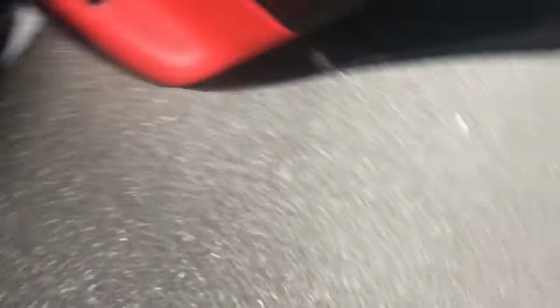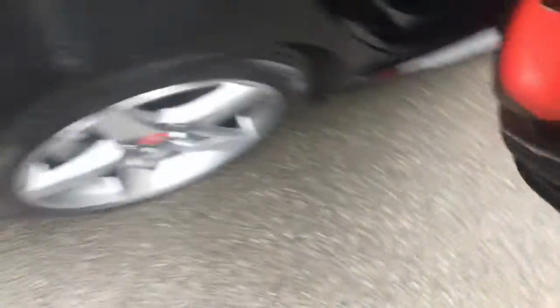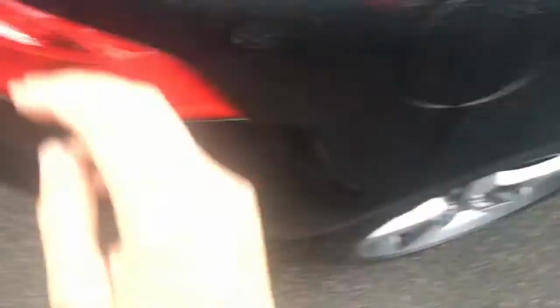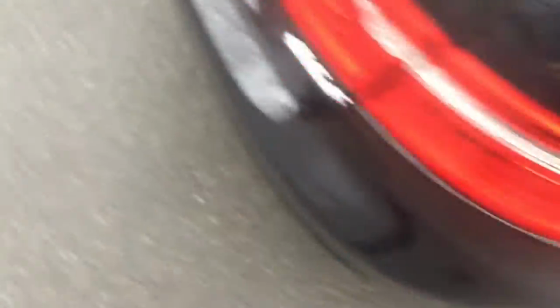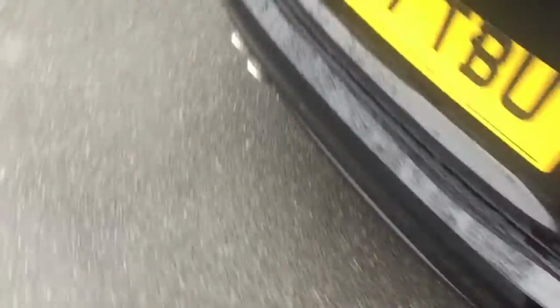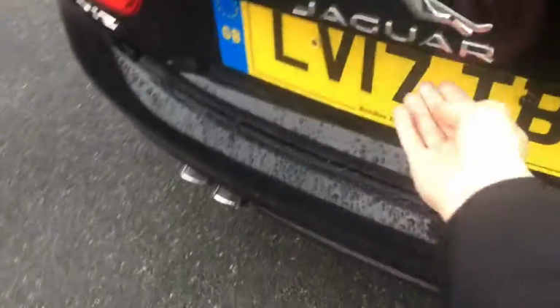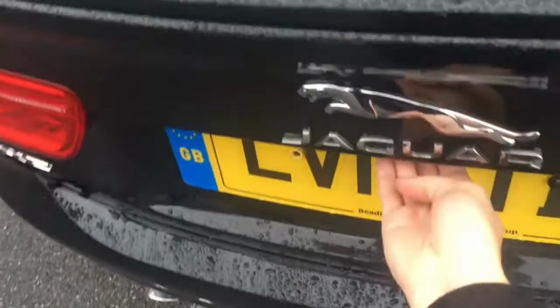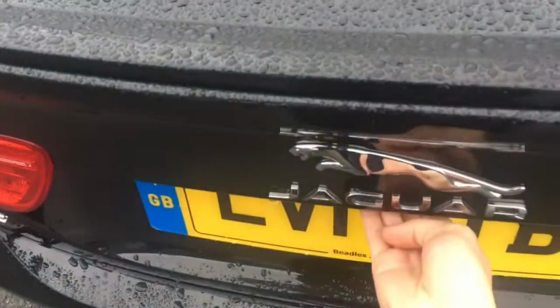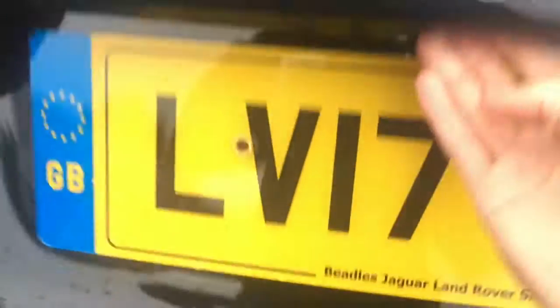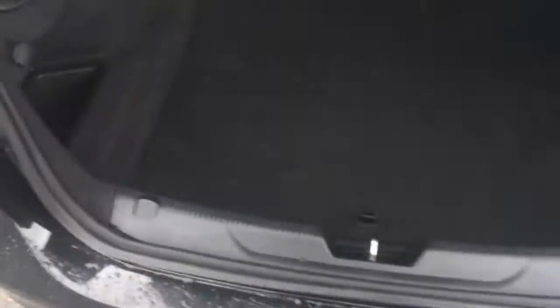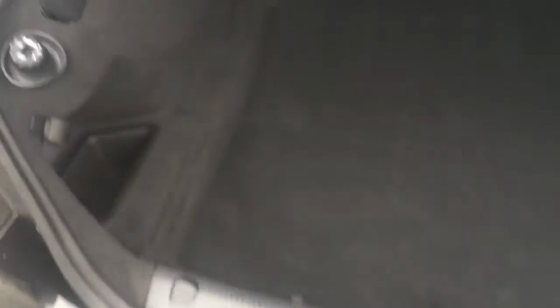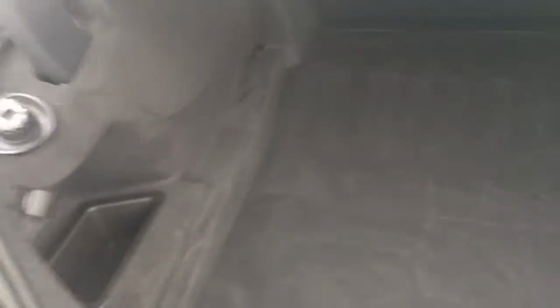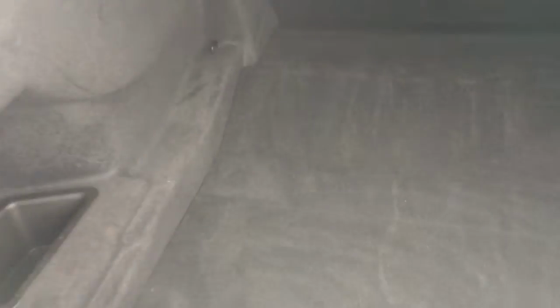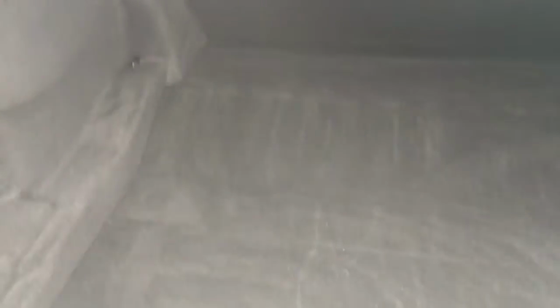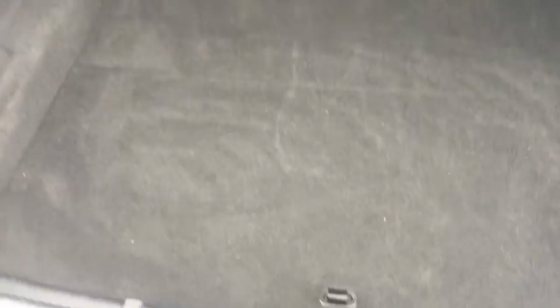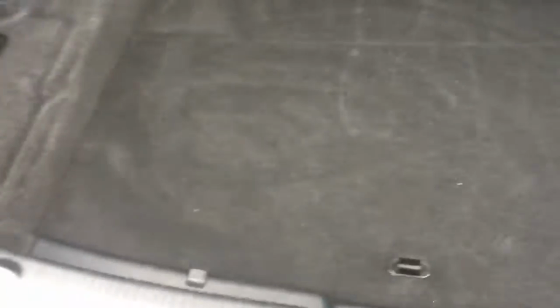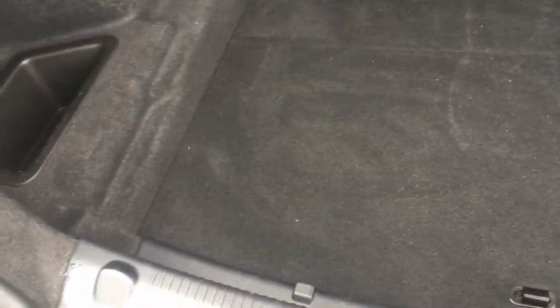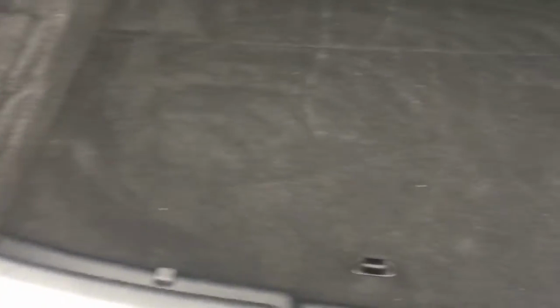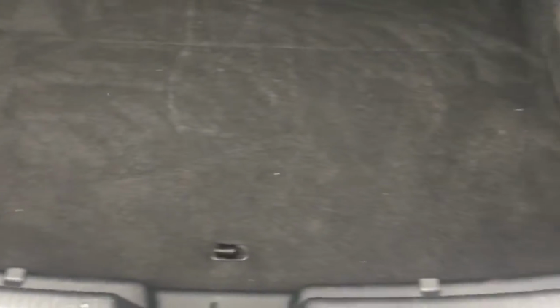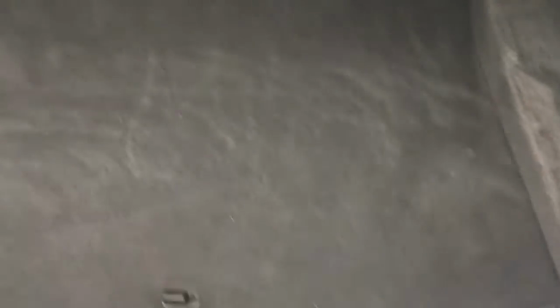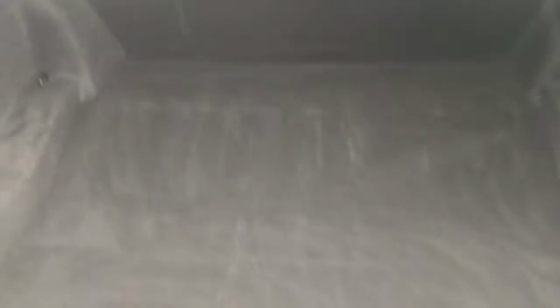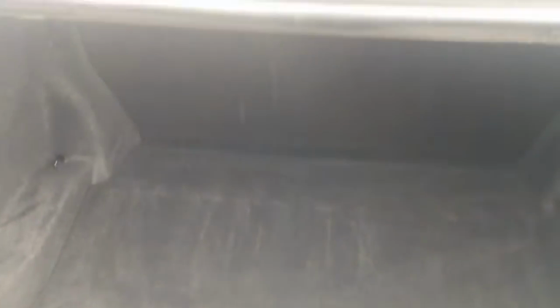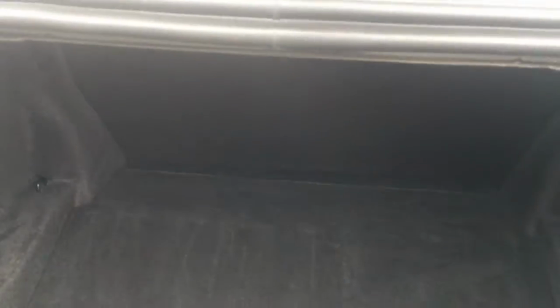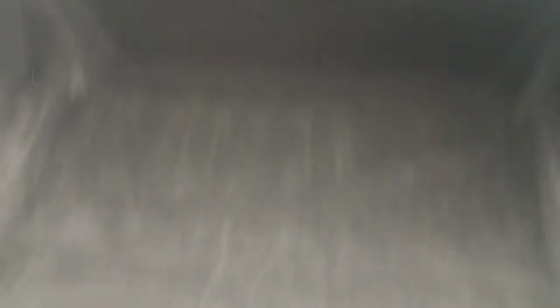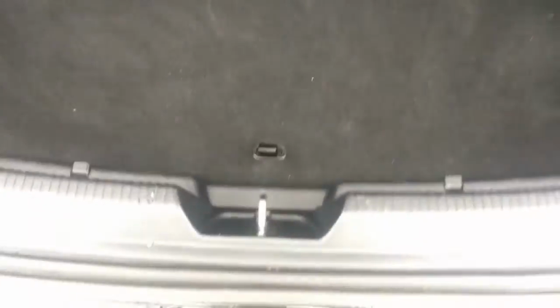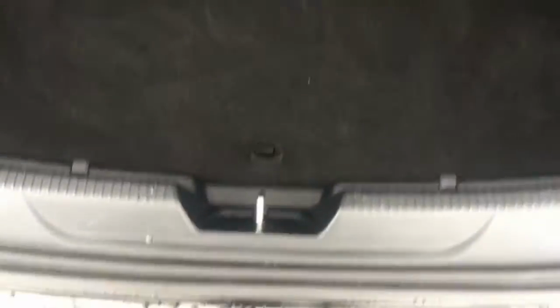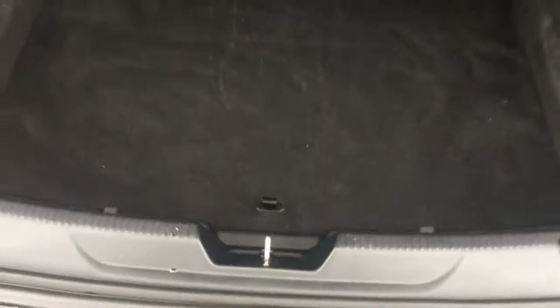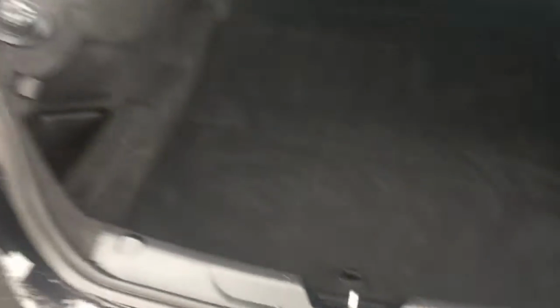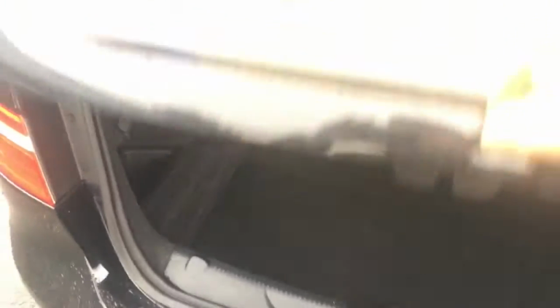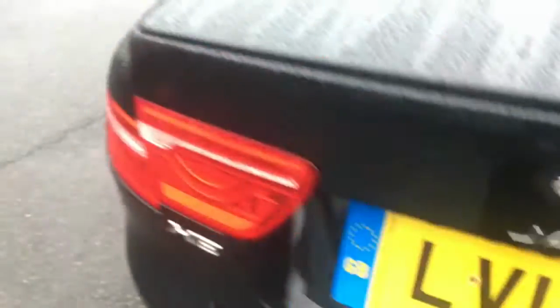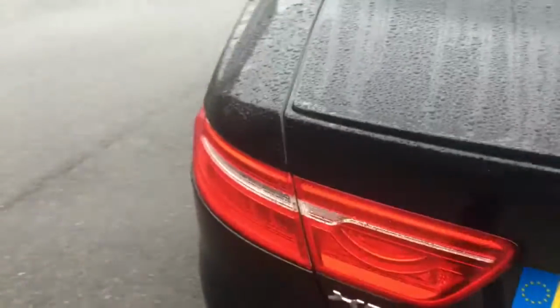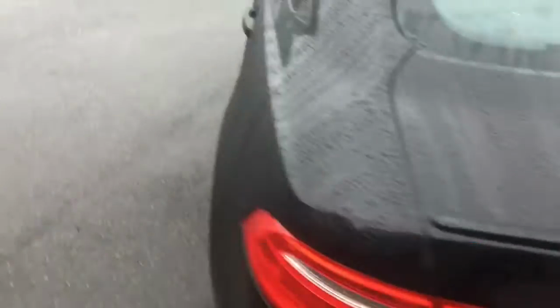If we just come round to the boot we'll have a look at the space situation in there. You've got a nice sort of depth-loaded bay and there's plenty of room between the back of the seats and the back of the car, so you've got a really usable compartment there.